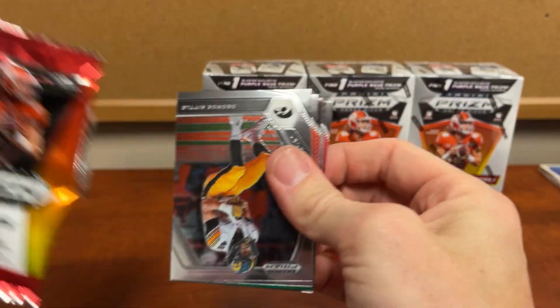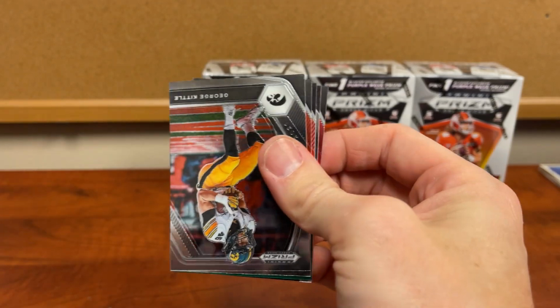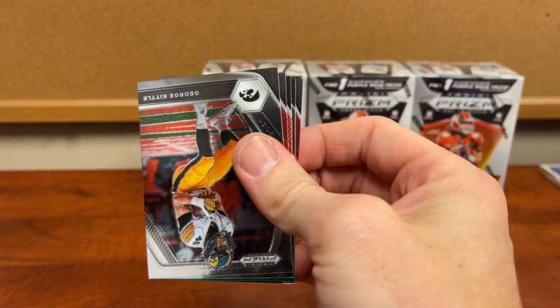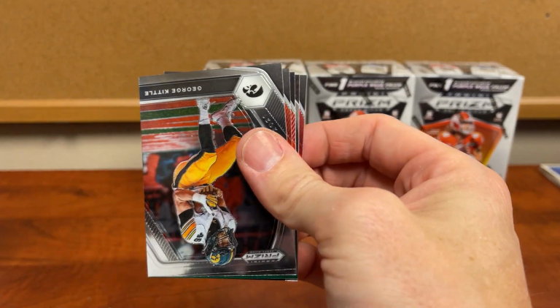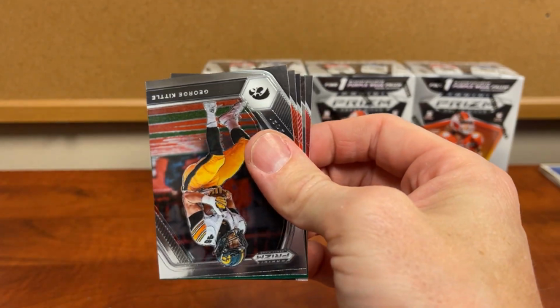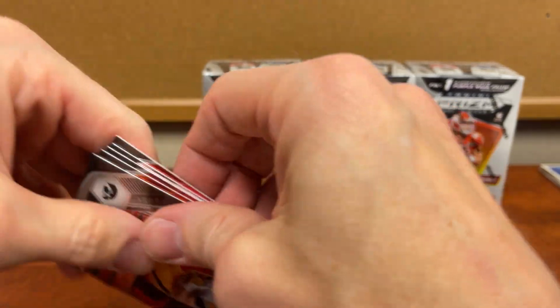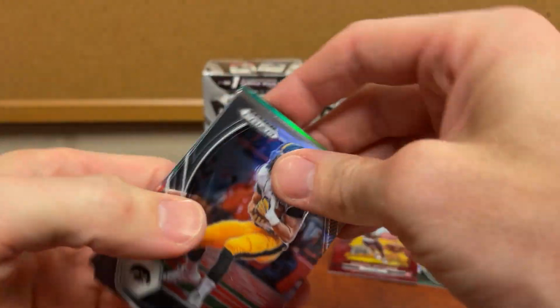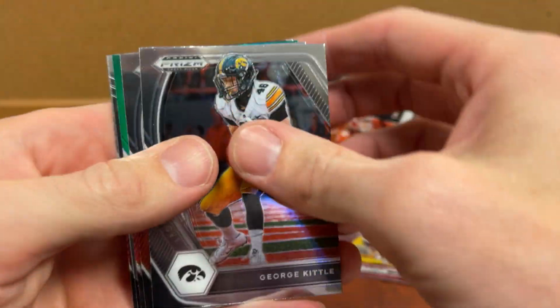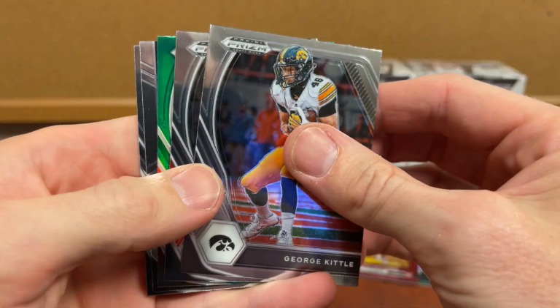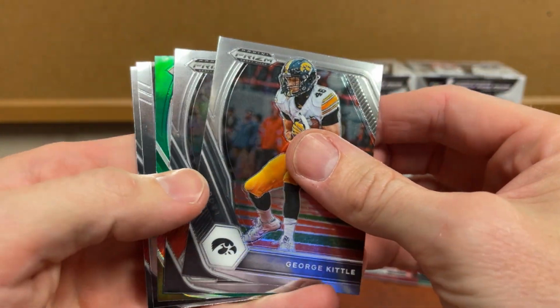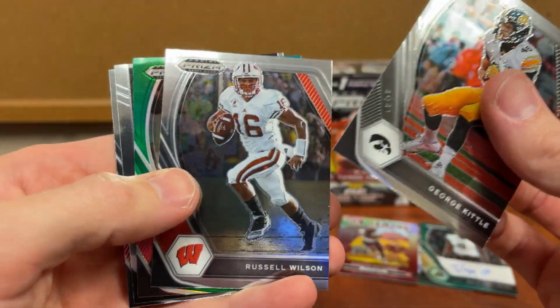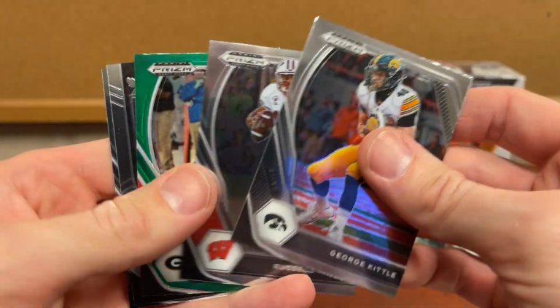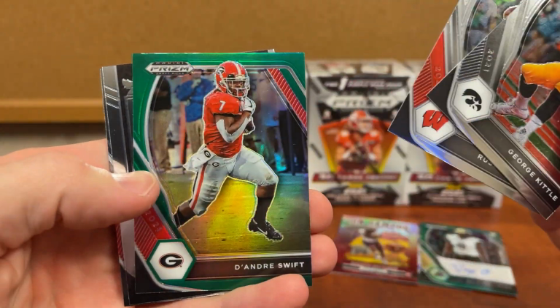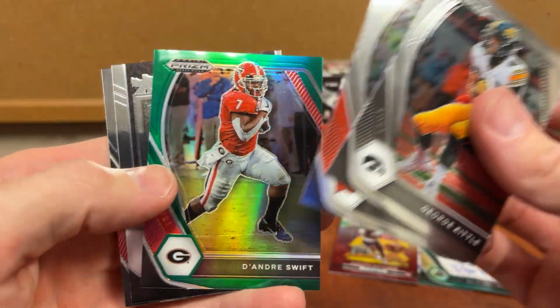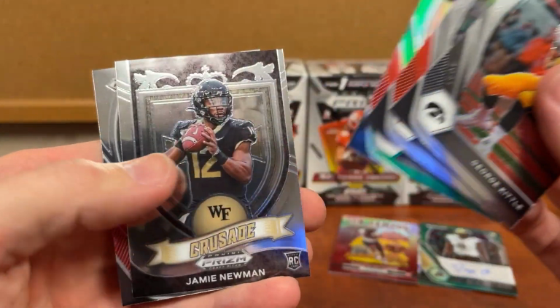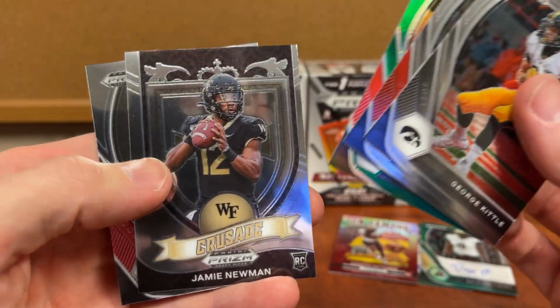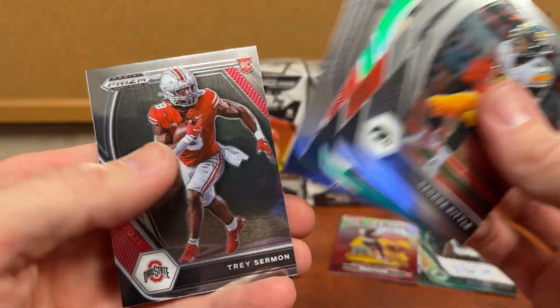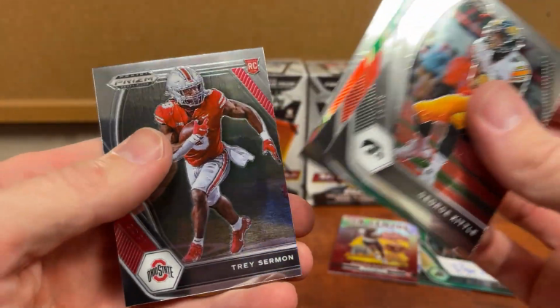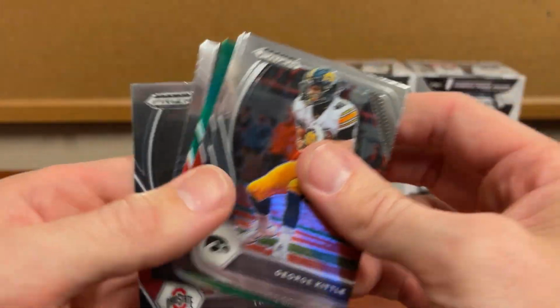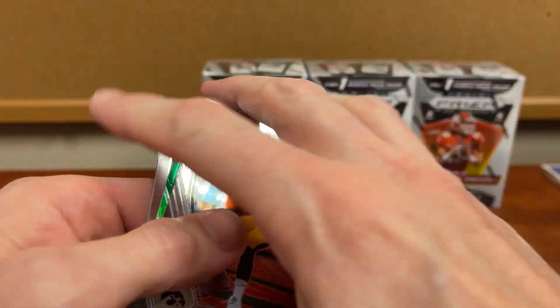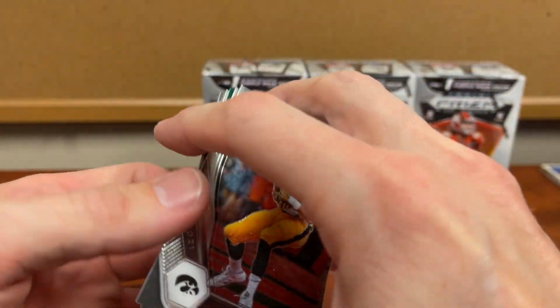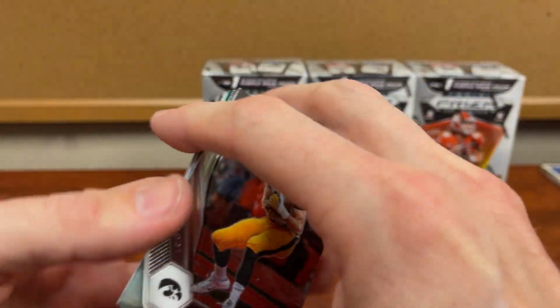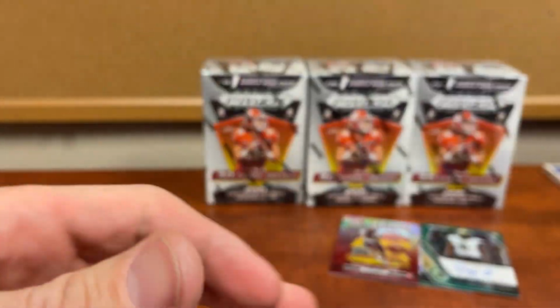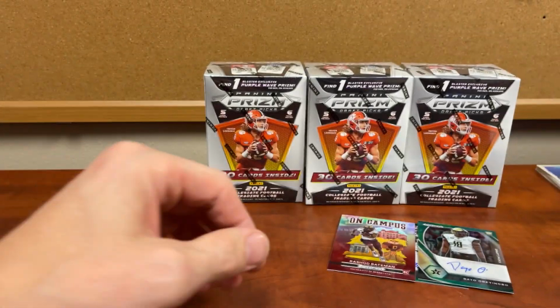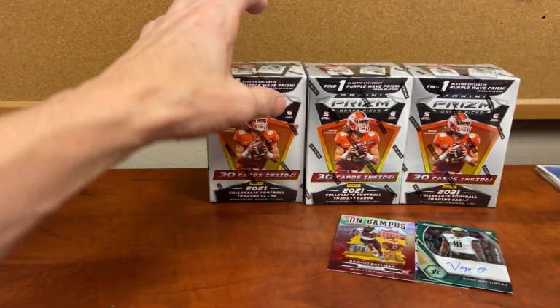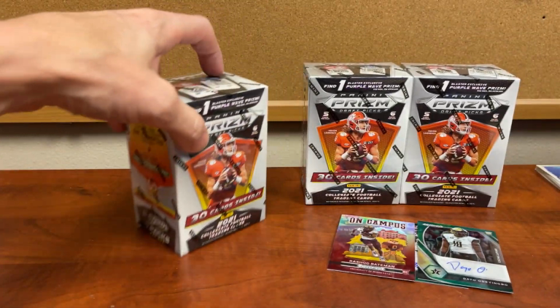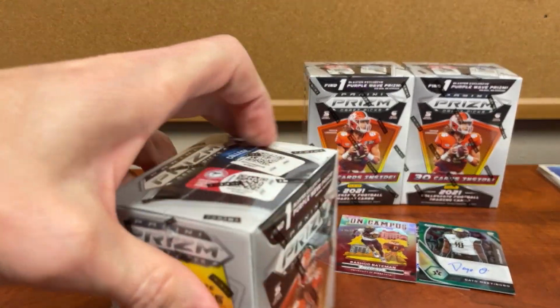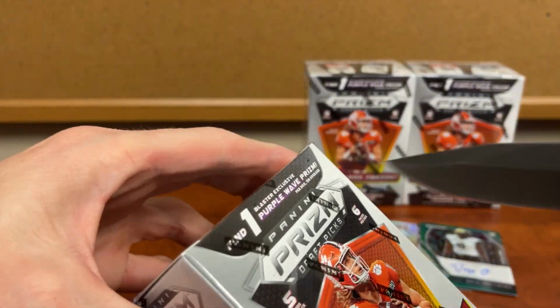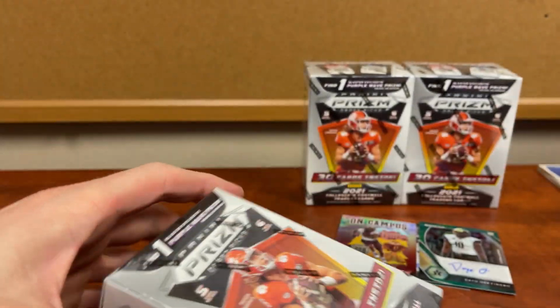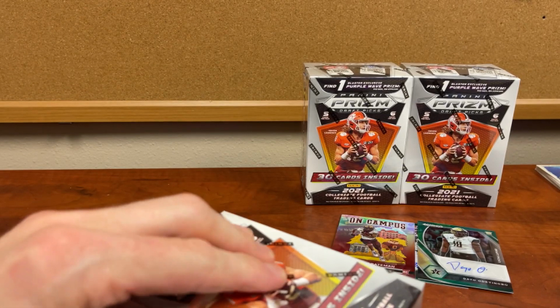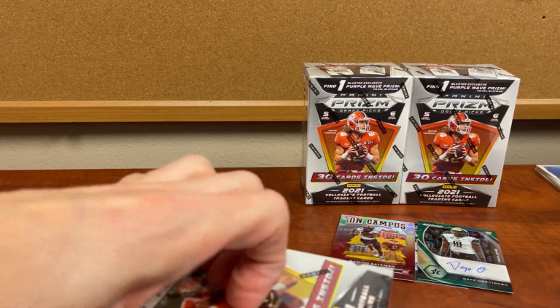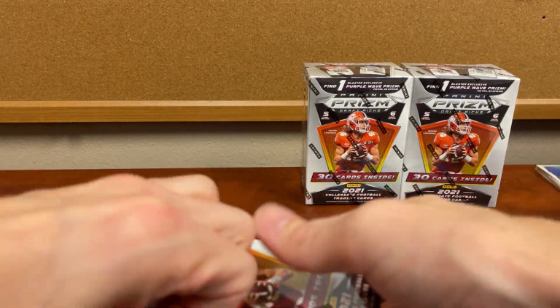We might have used up all of our good cards in these first boxes. George Kittle, Russell Wilson, DeAndre Swift, Trey Sermon. Box number seven.